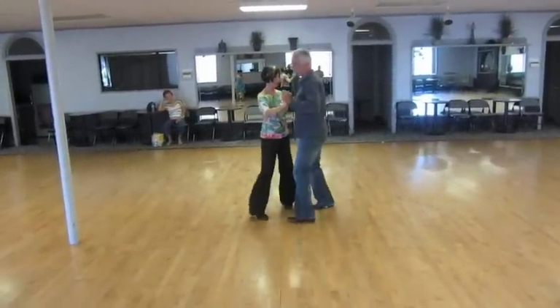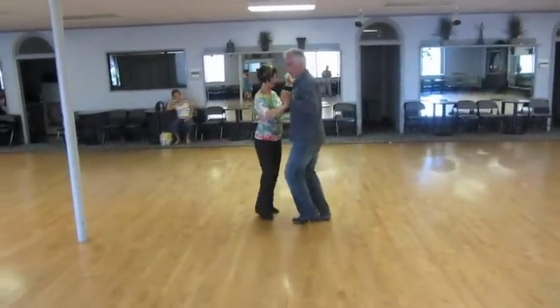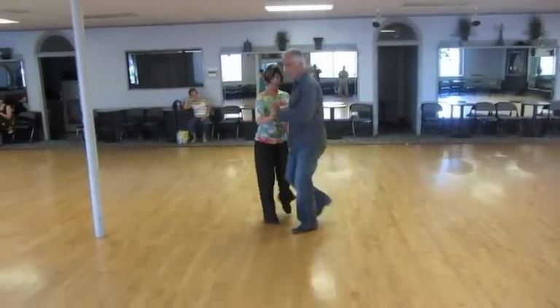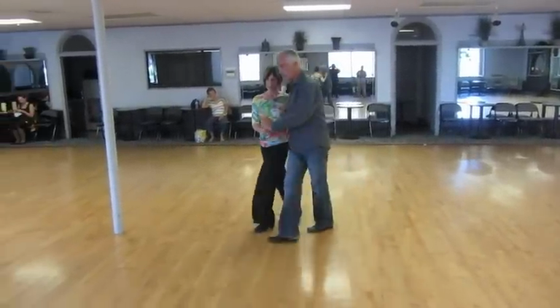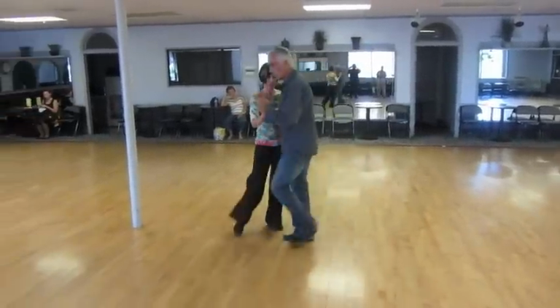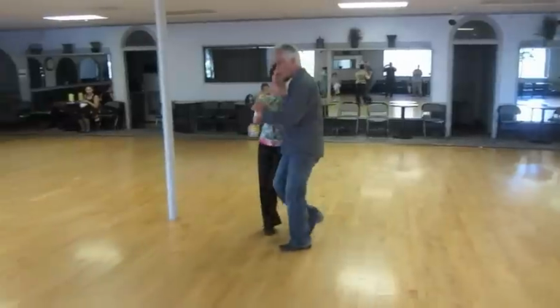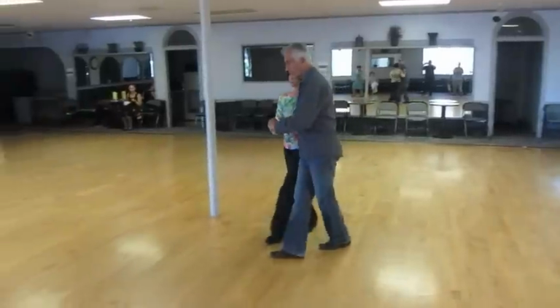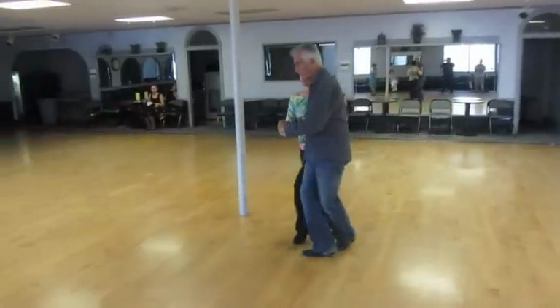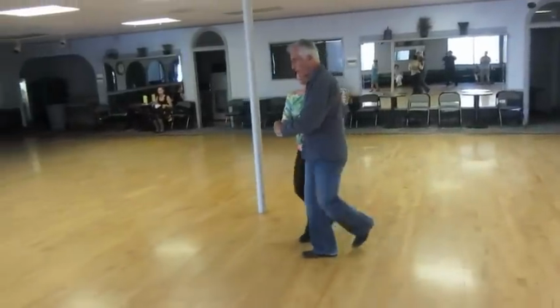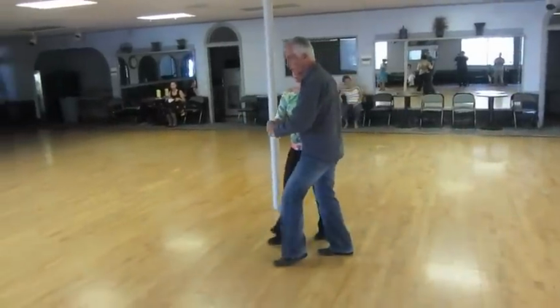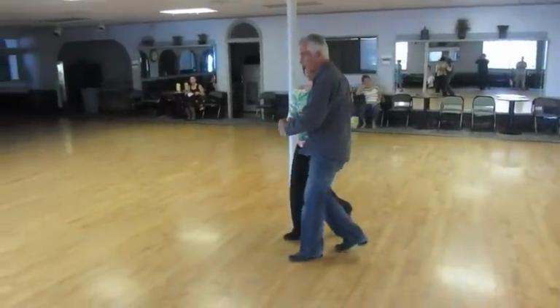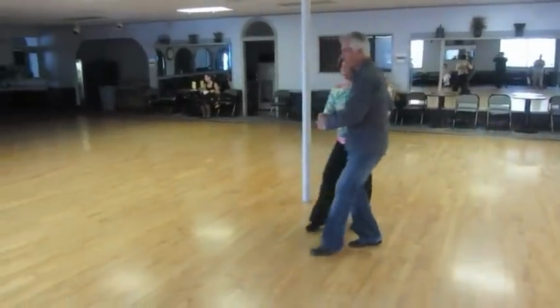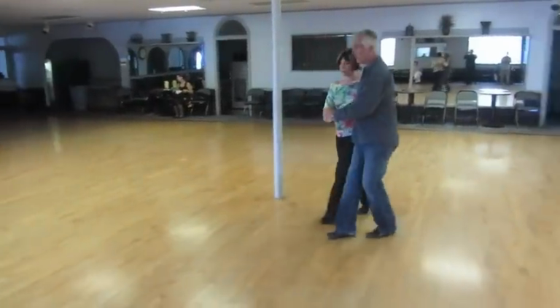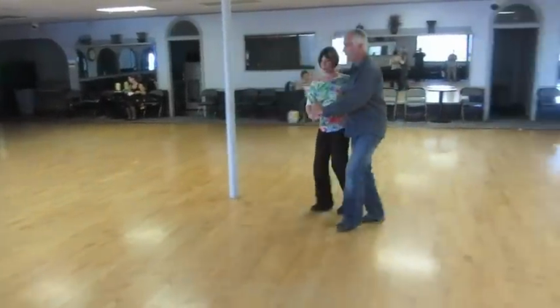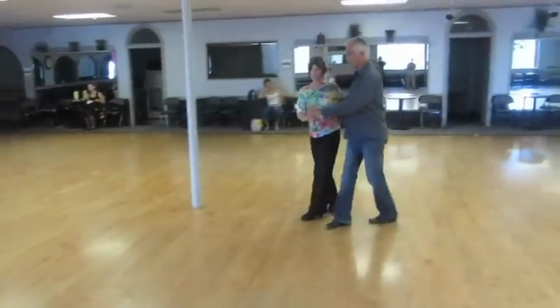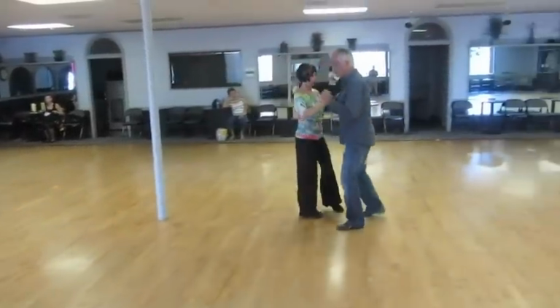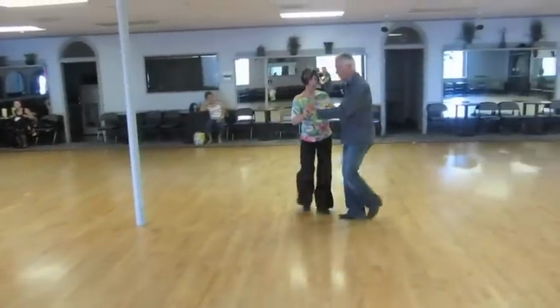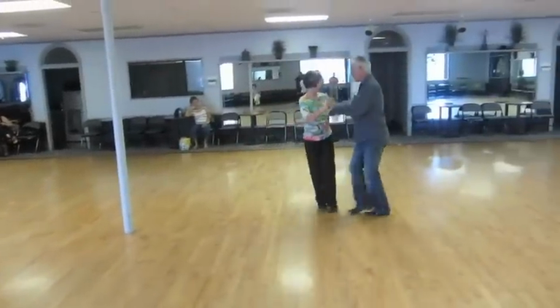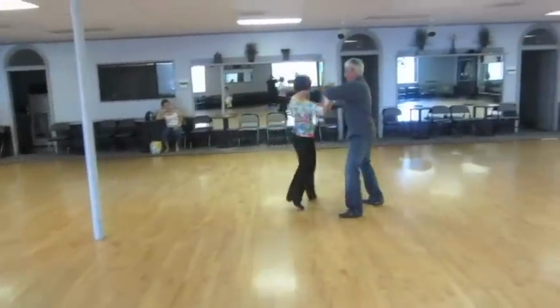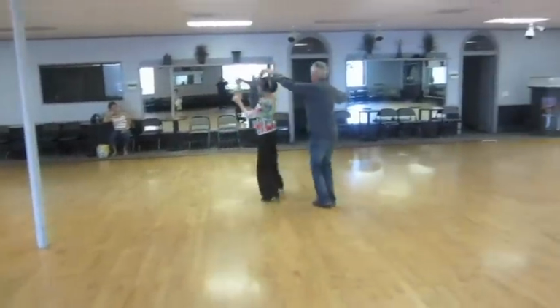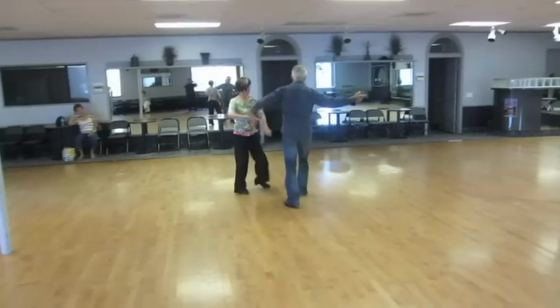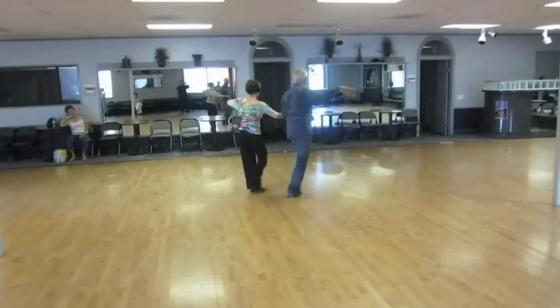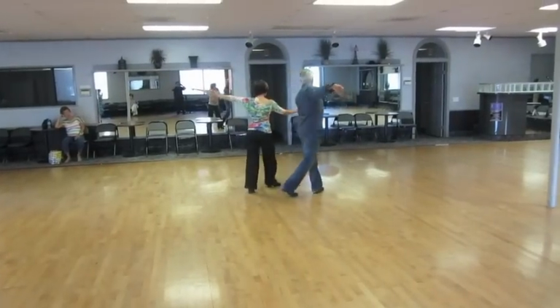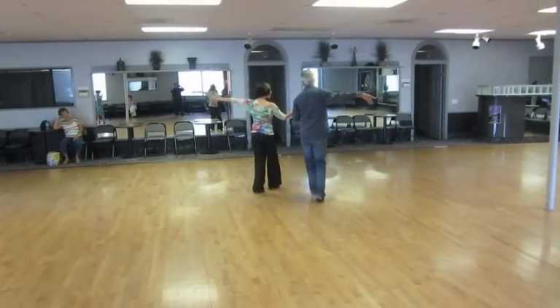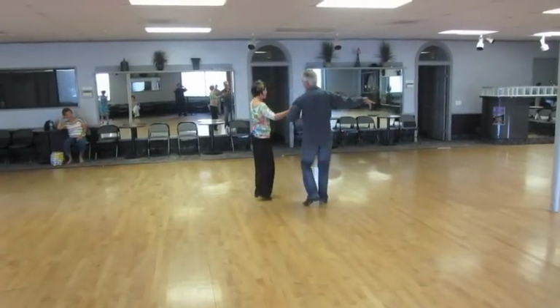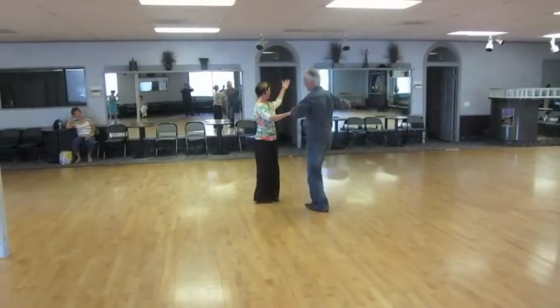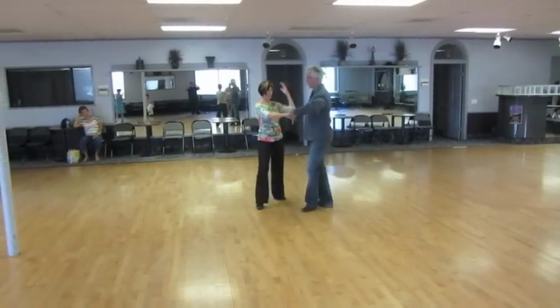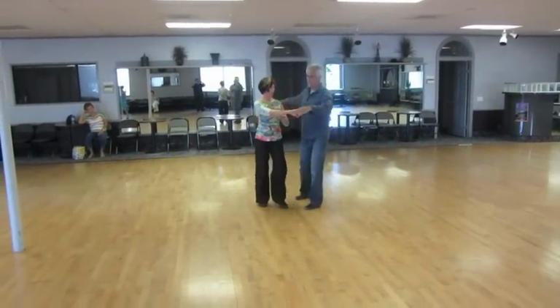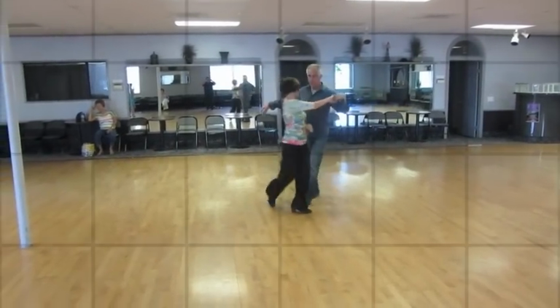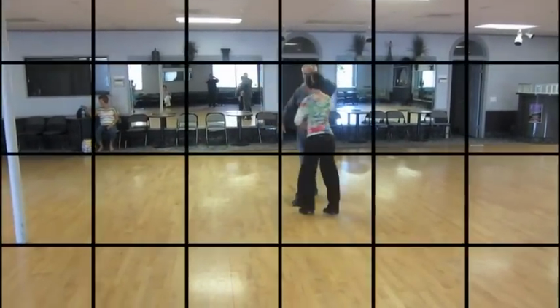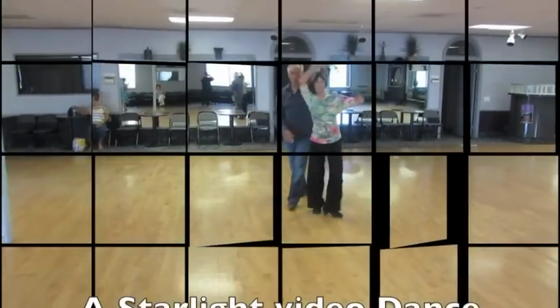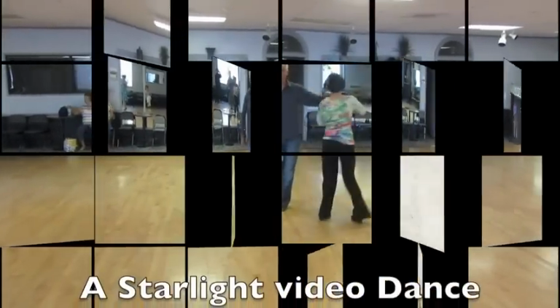Four and one, two, three, four and one, two, three, four and one, two, three, four and one — break, replace, side to the other side. And that was our cha-cha.